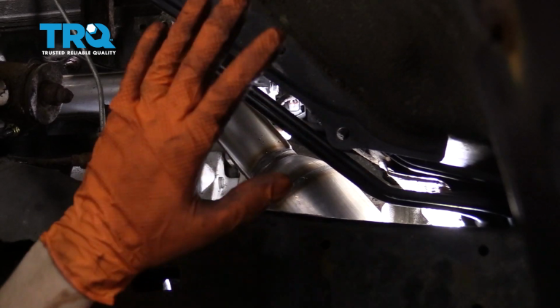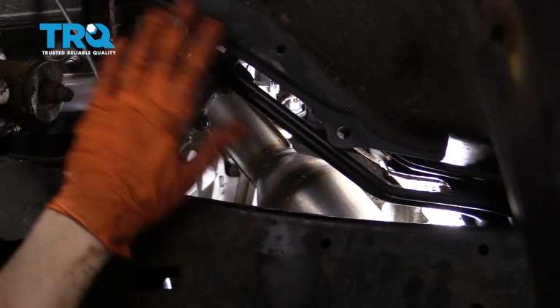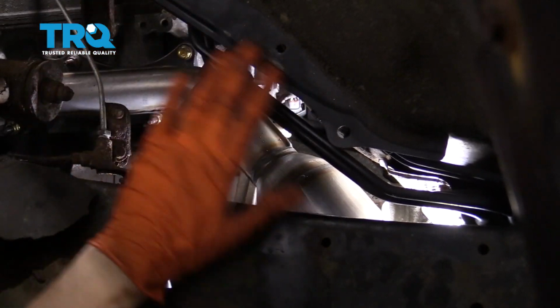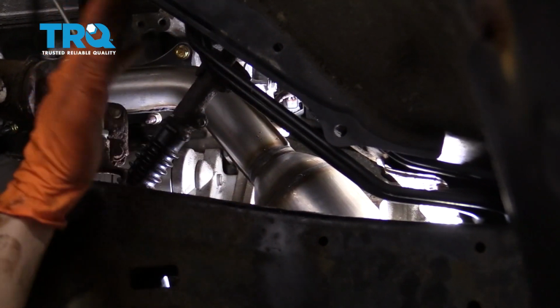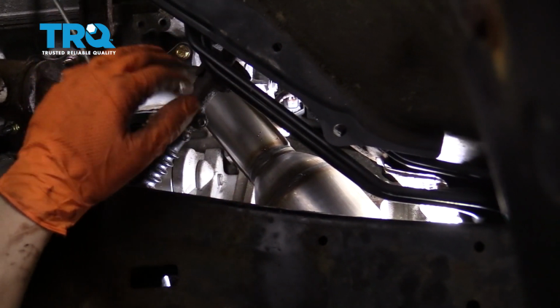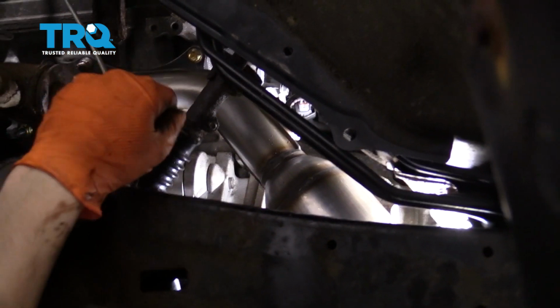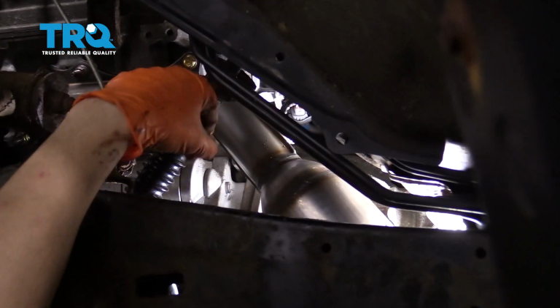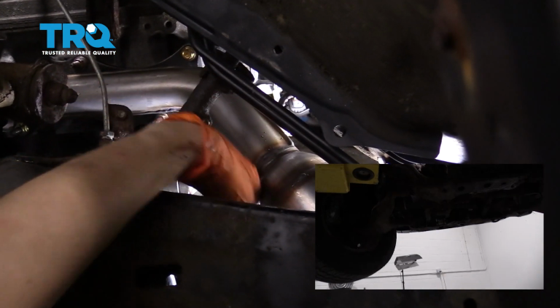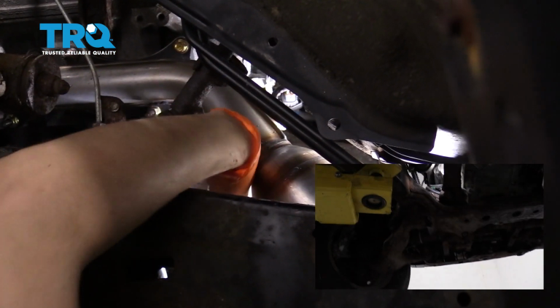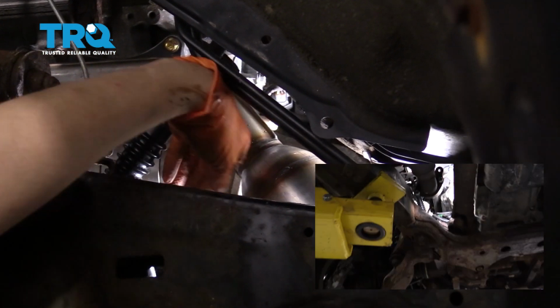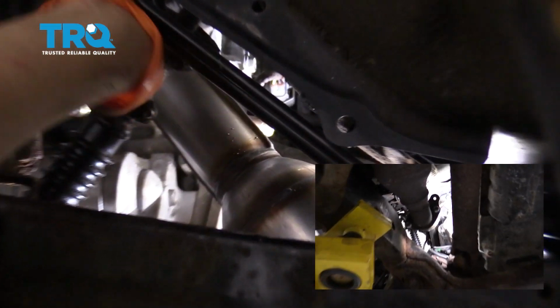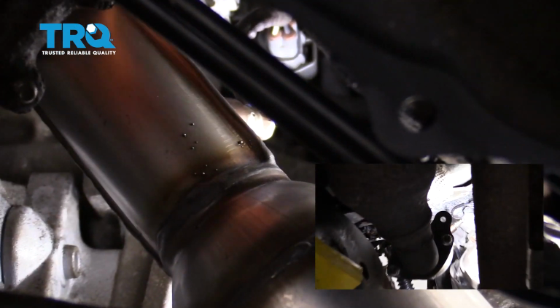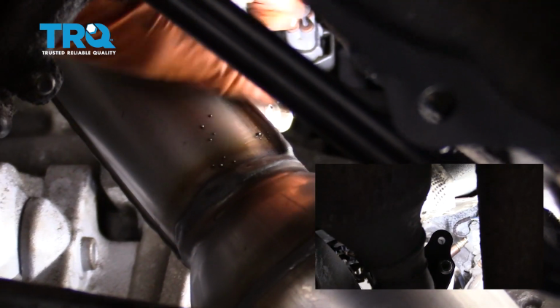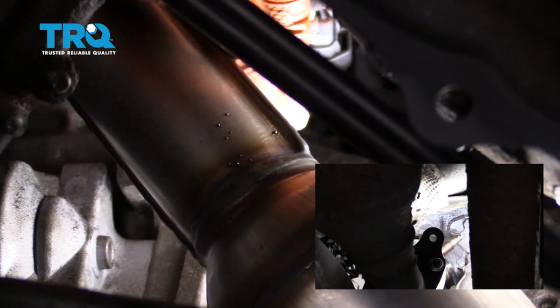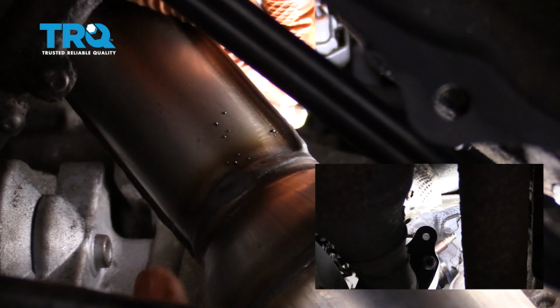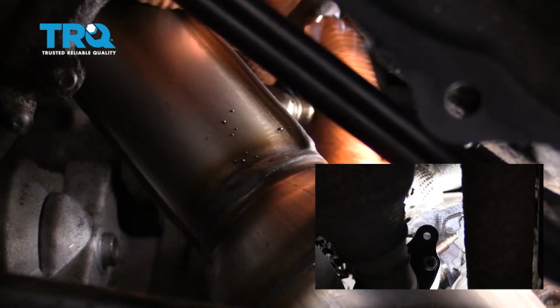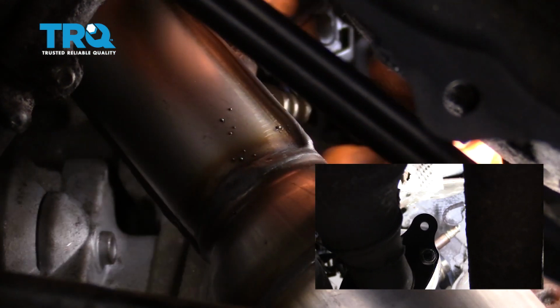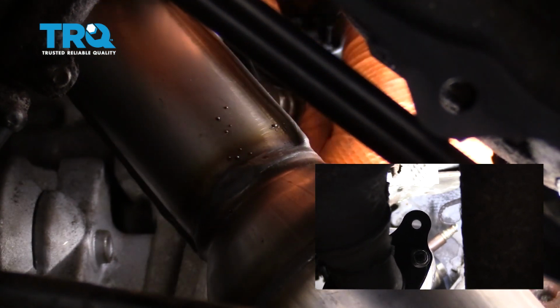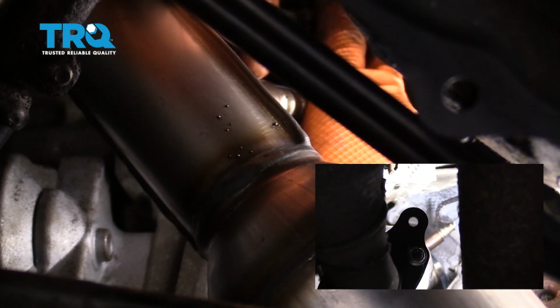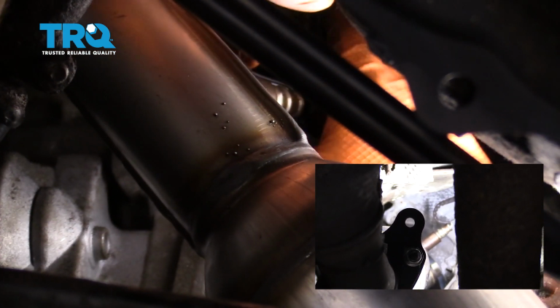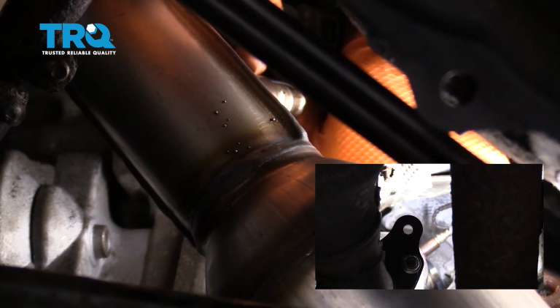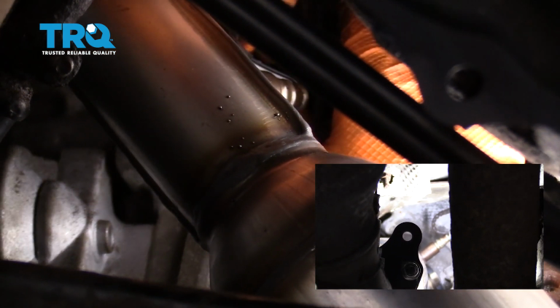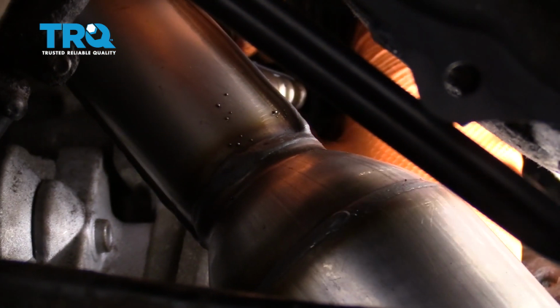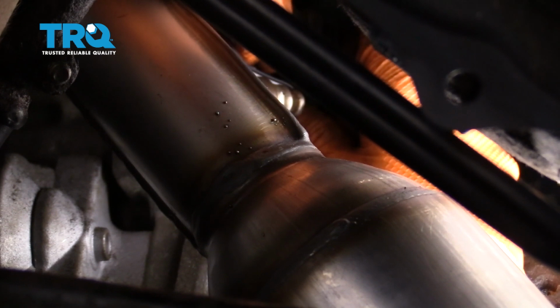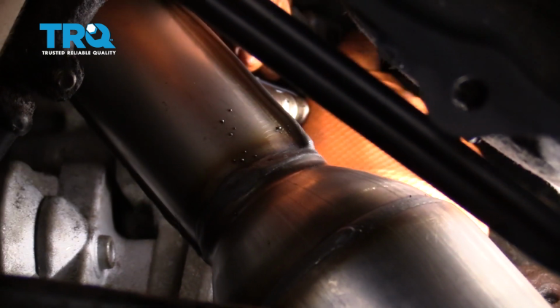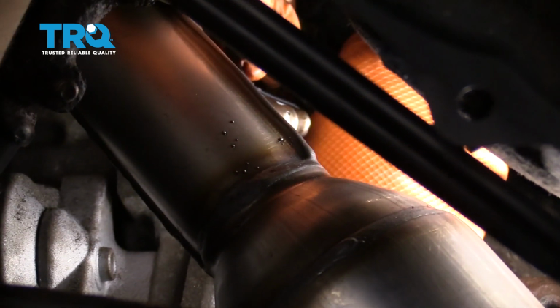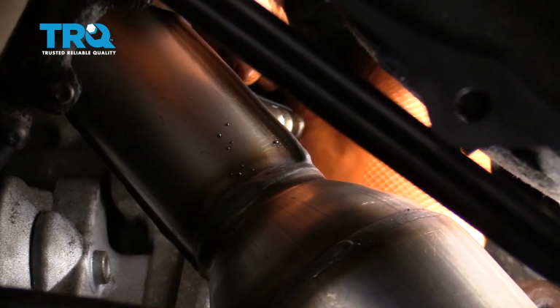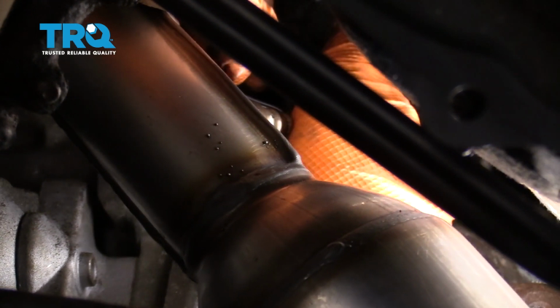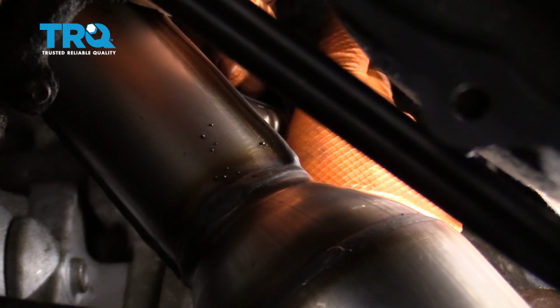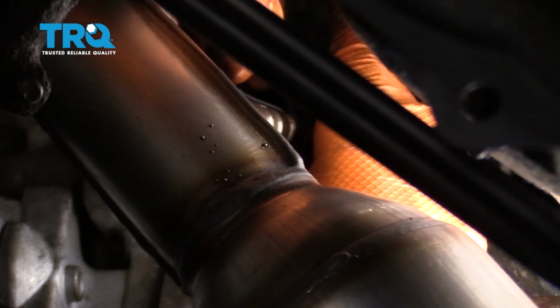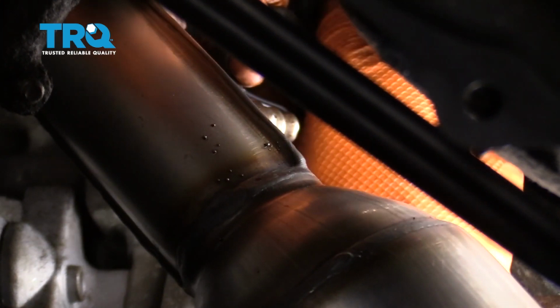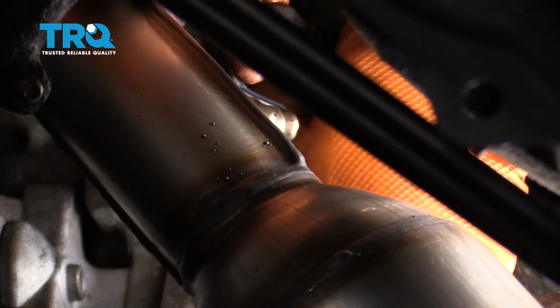Typically you have a splash shield here — if you do, take it out and then stick your hand in there, hold the wire, and press on the locking tab for the harness to unlock the sensor.